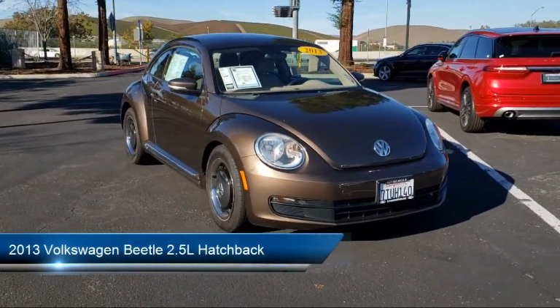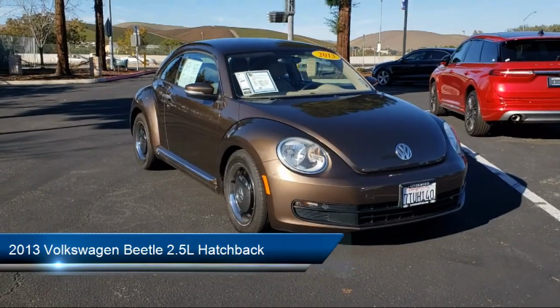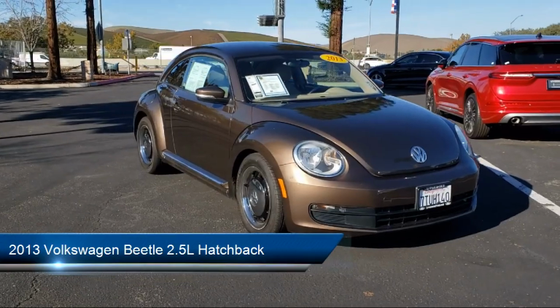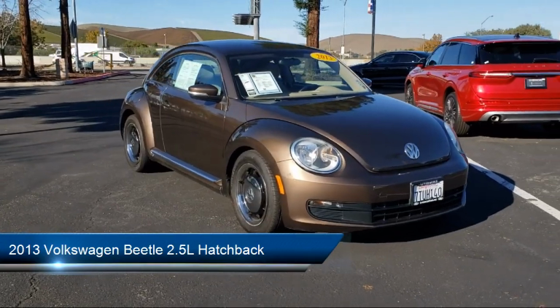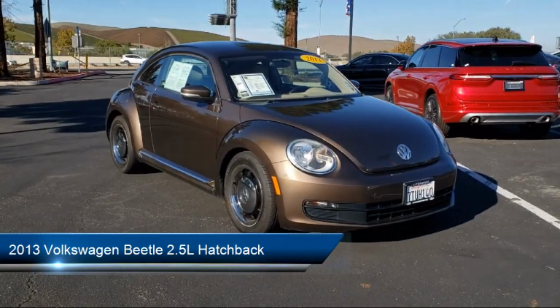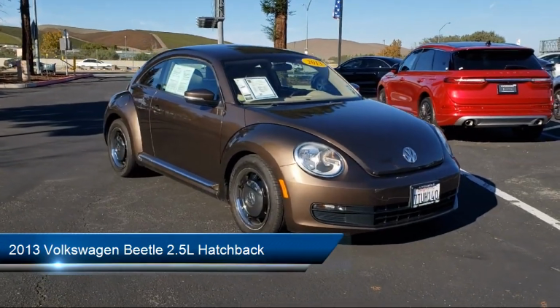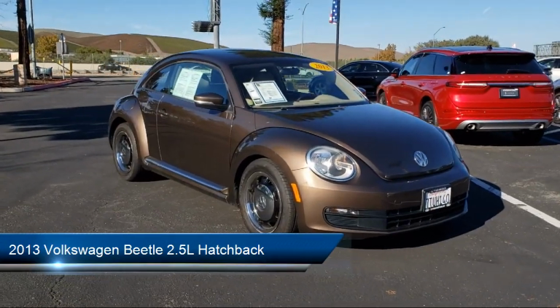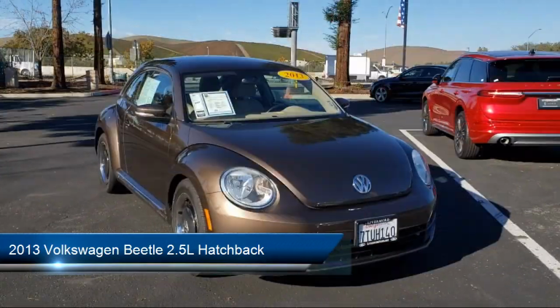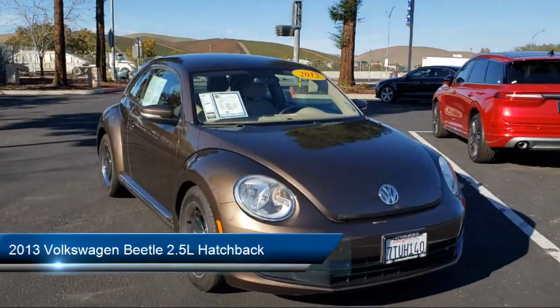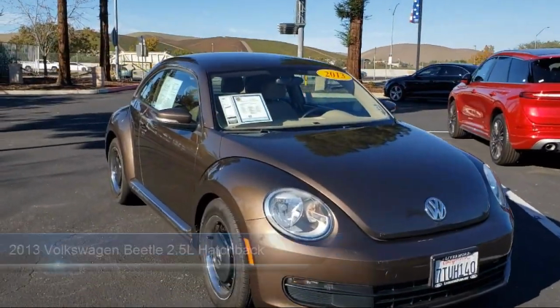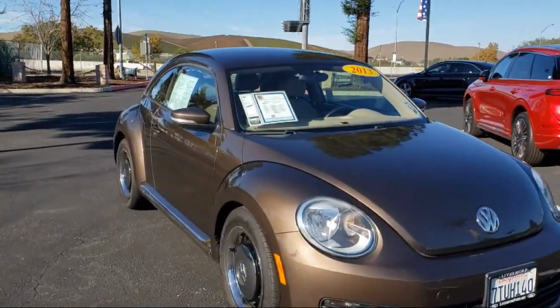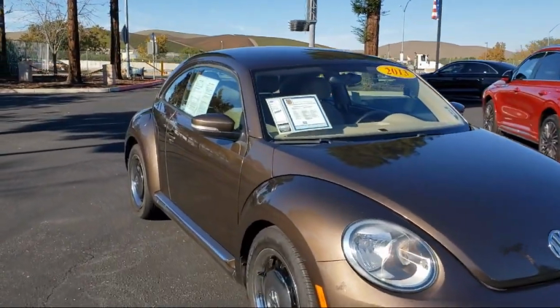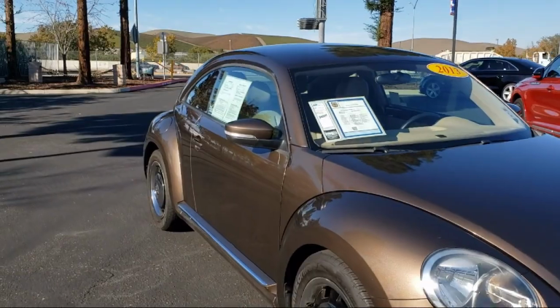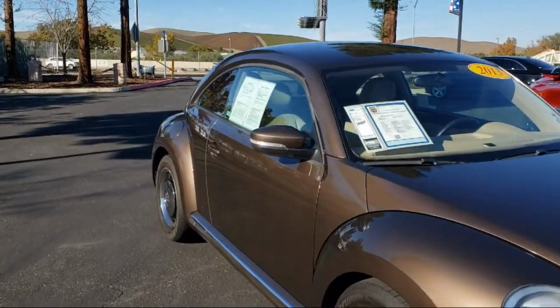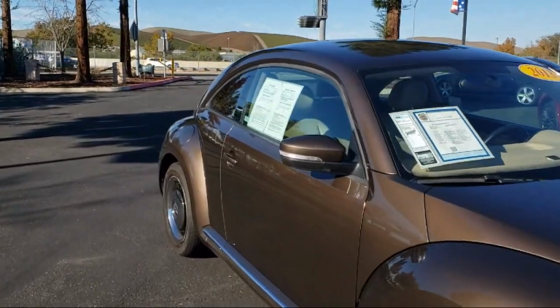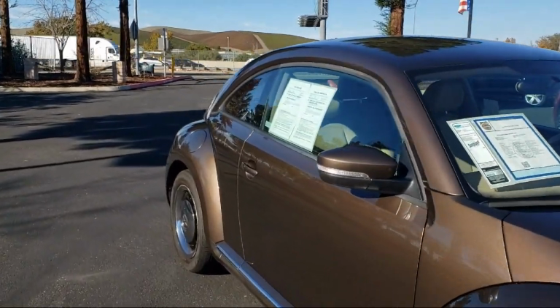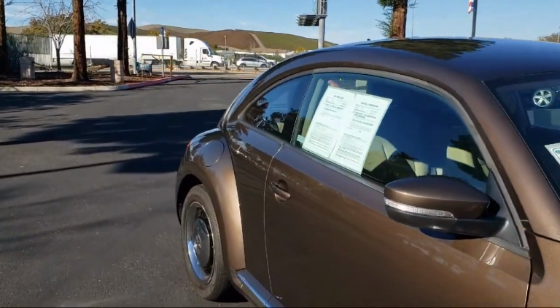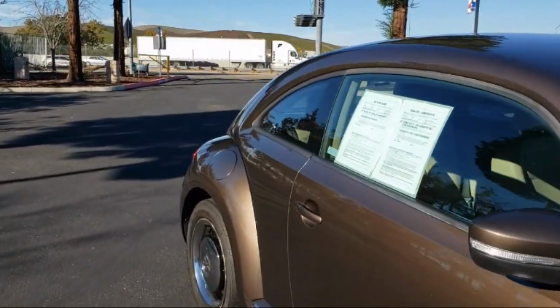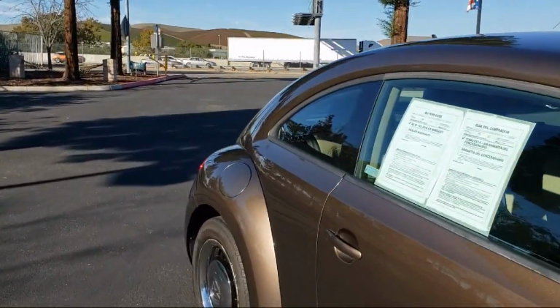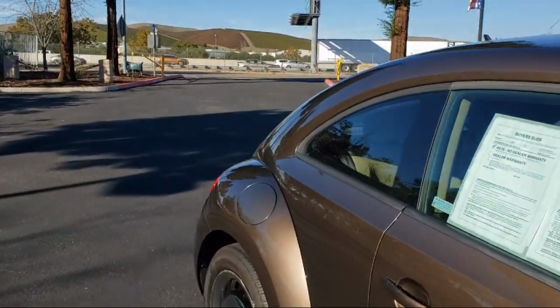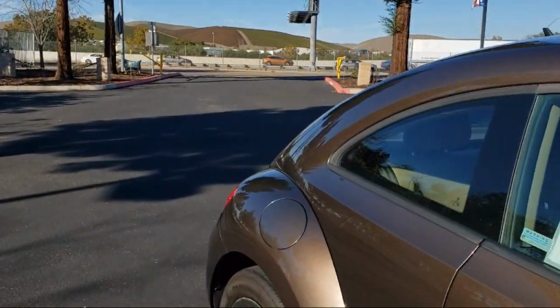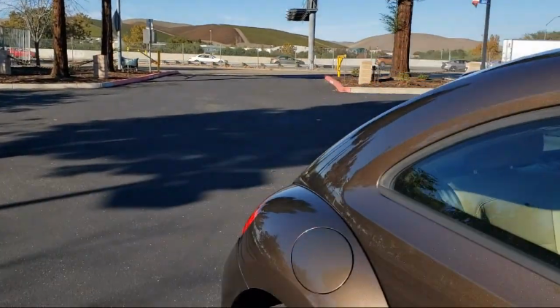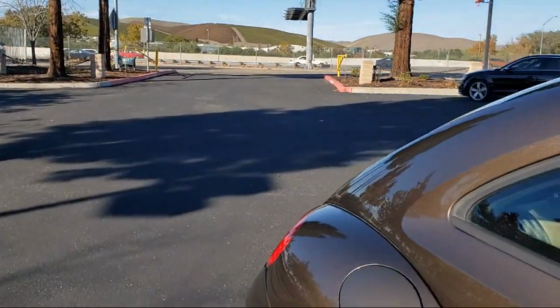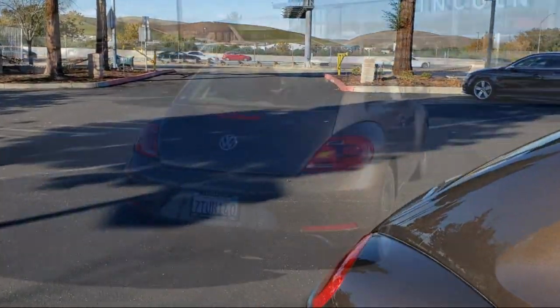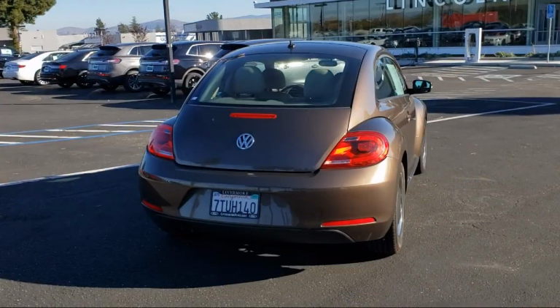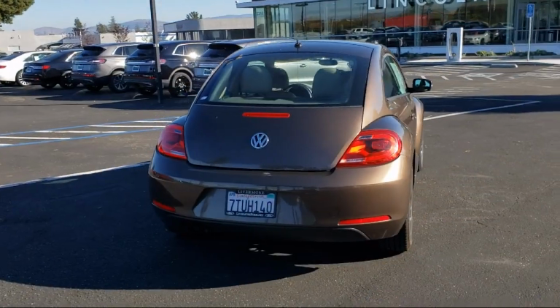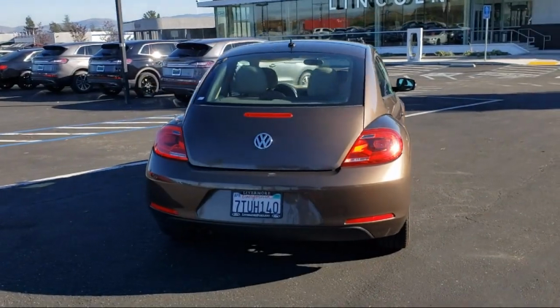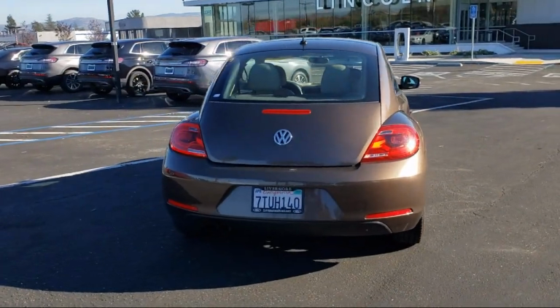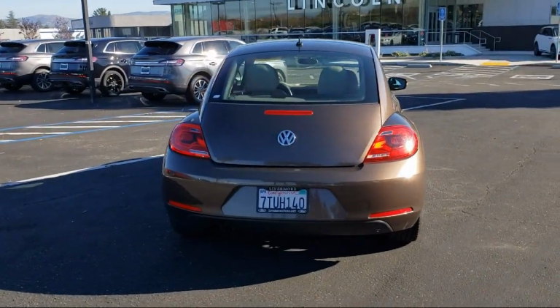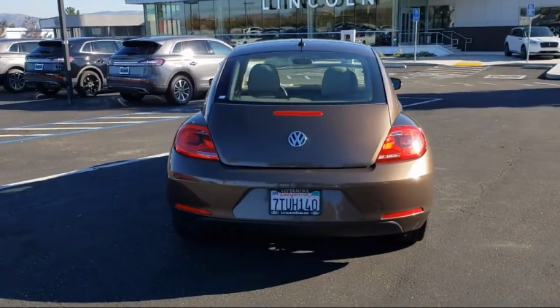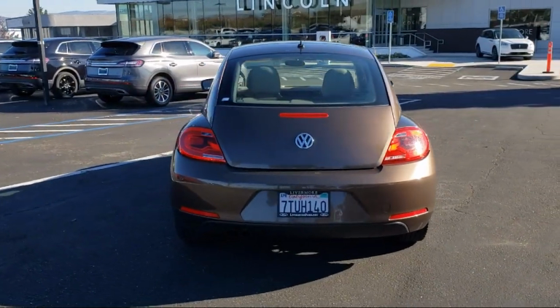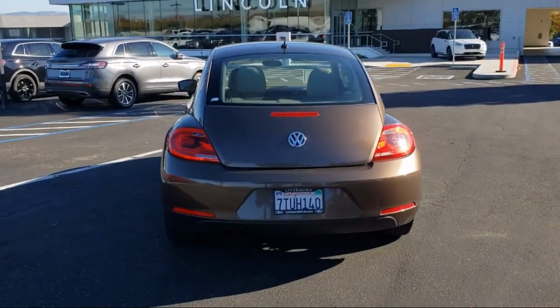It comes equipped with a leather wrapped steering wheel, alloy wheels, heated front seats, dual front side impact airbags, keyless entry, and a split fold down rear seat.